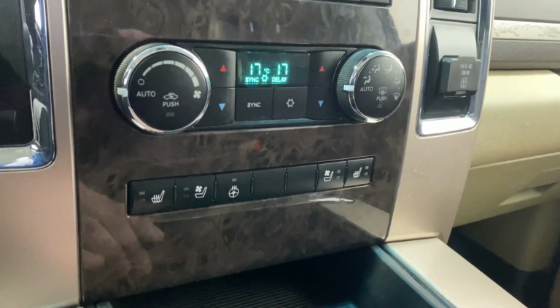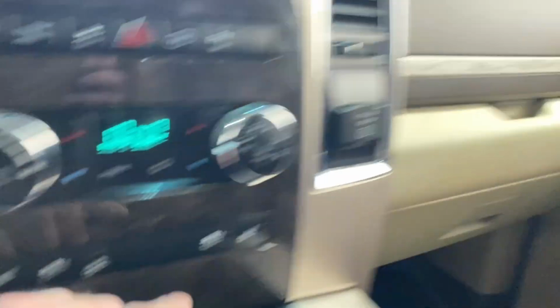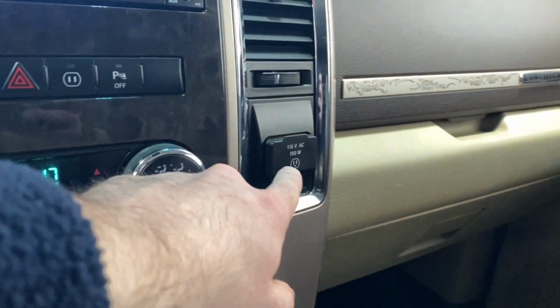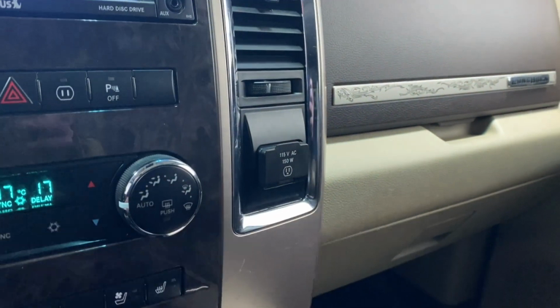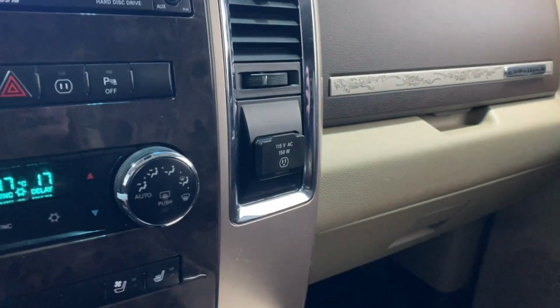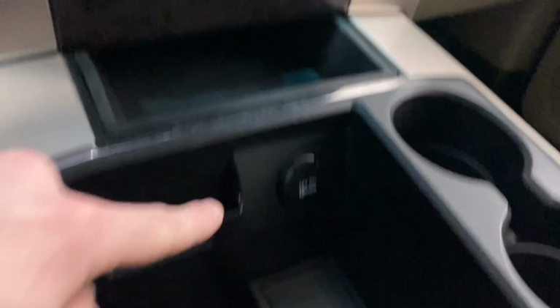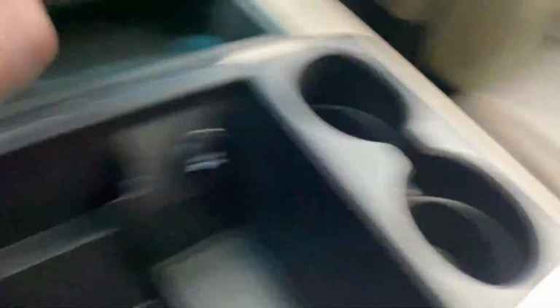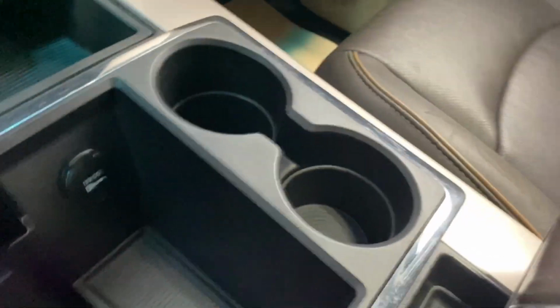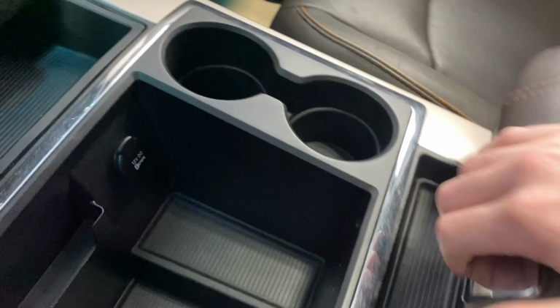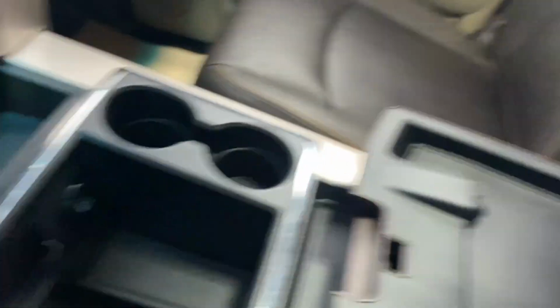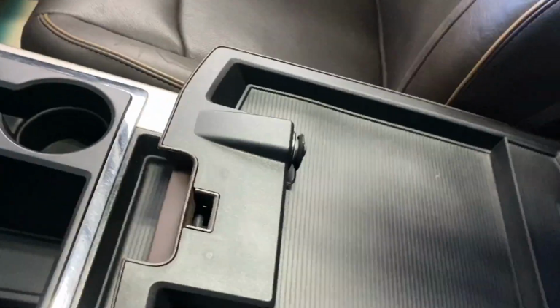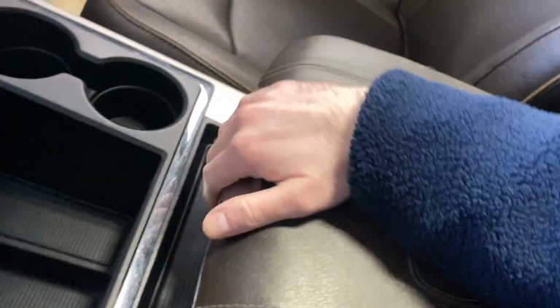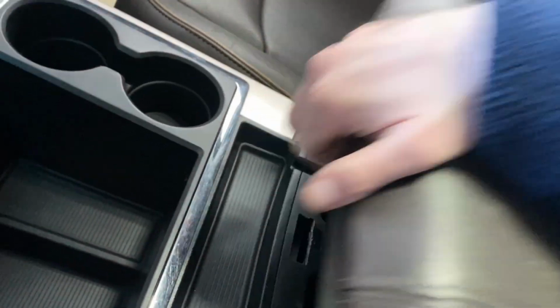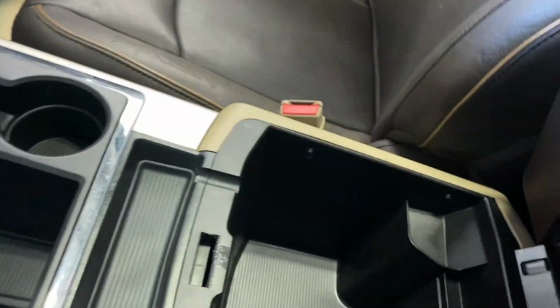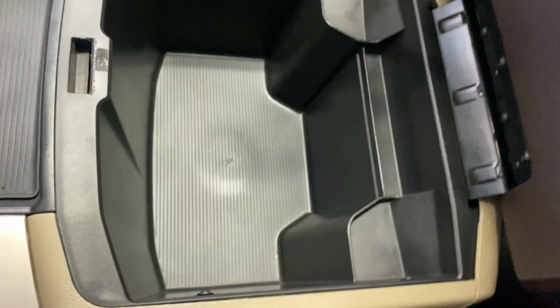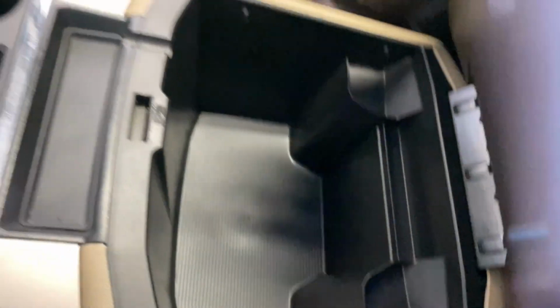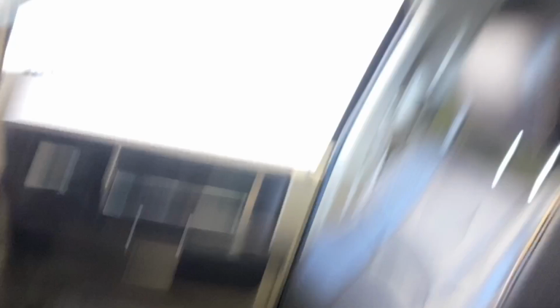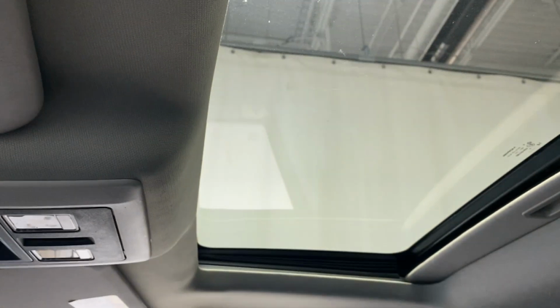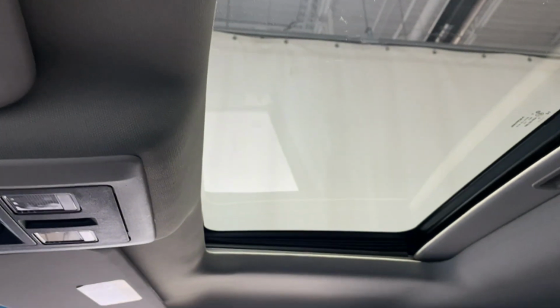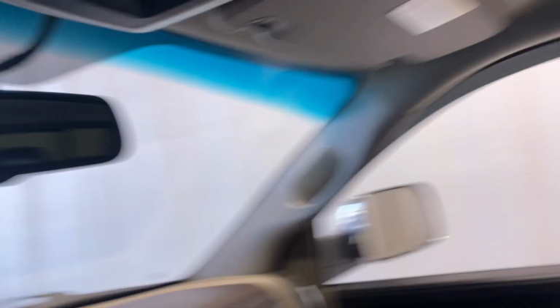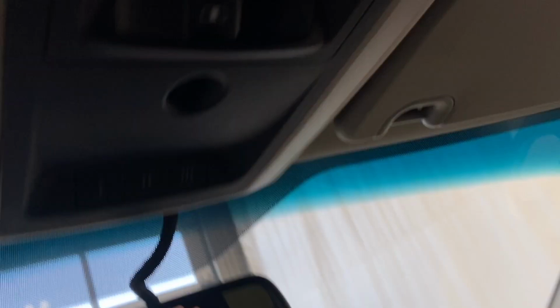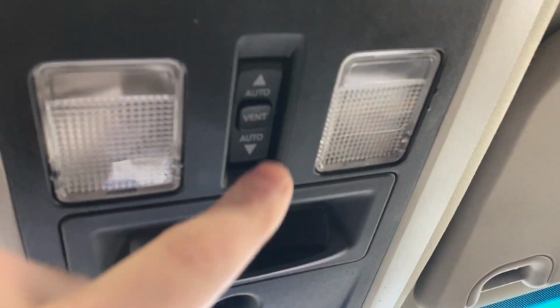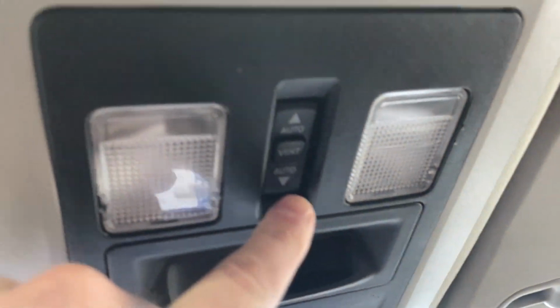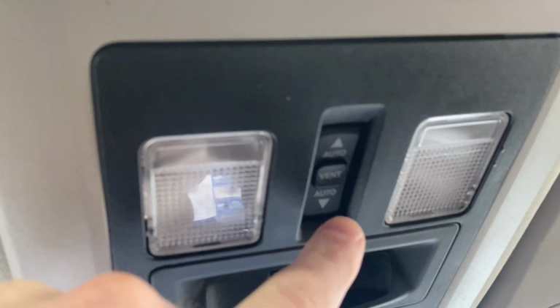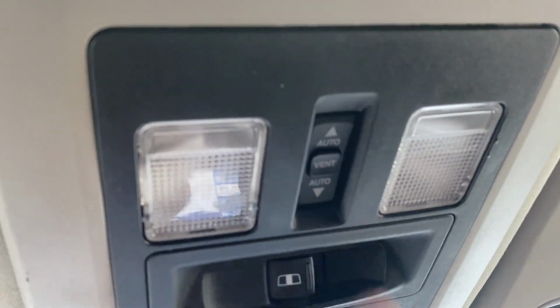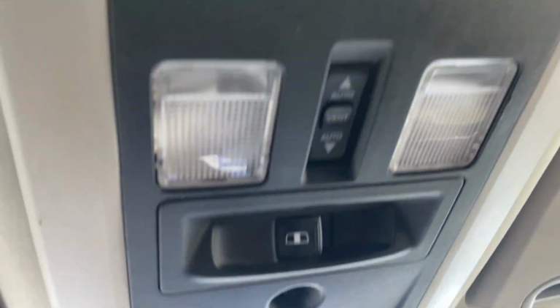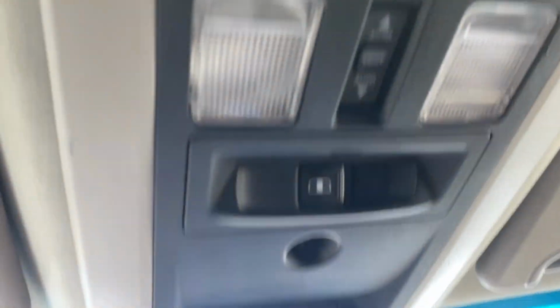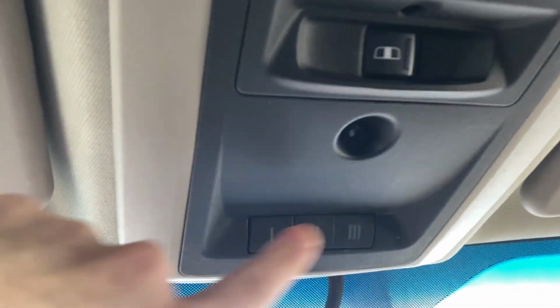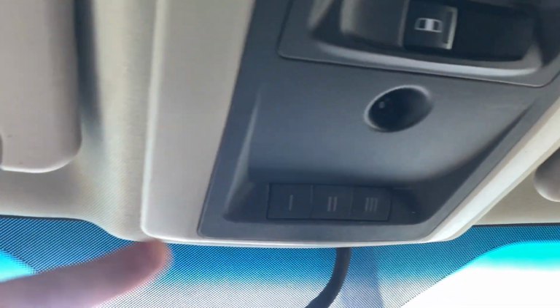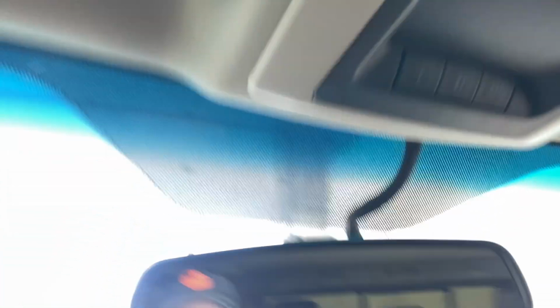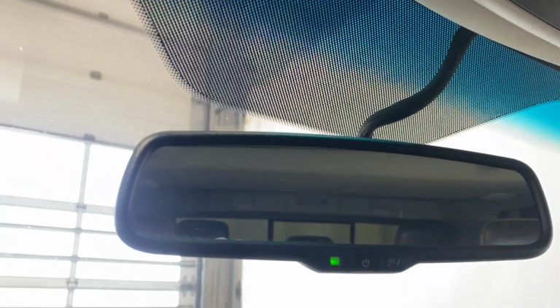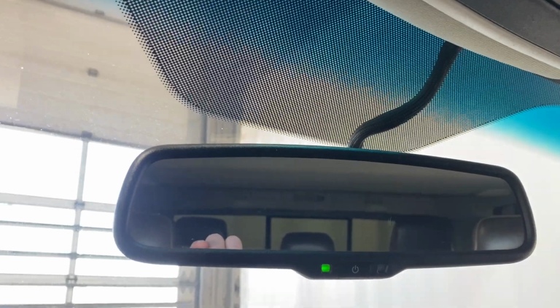Heated steering wheel, 115-volt AC input, 12-volt outlet, two cup holders, big center console that opens up with tons of extra storage. Power tilted slide sunroof, sunroof controls, rear window opener, universal garage door opener buttons, and a rearview mirror.